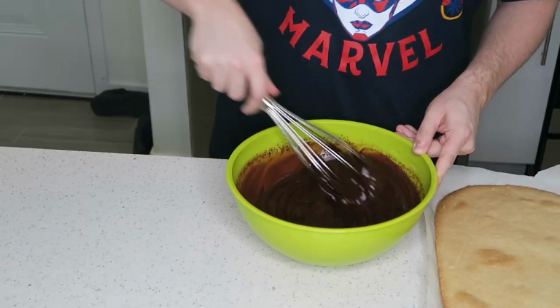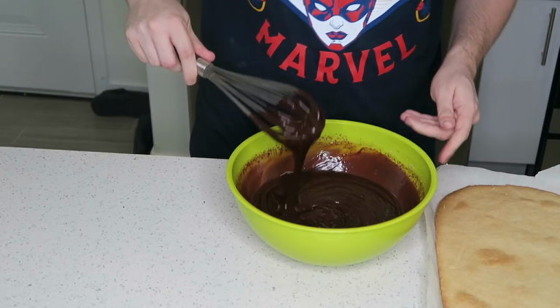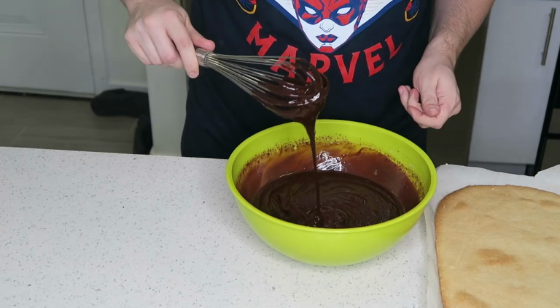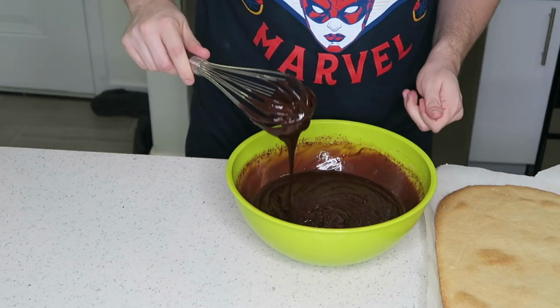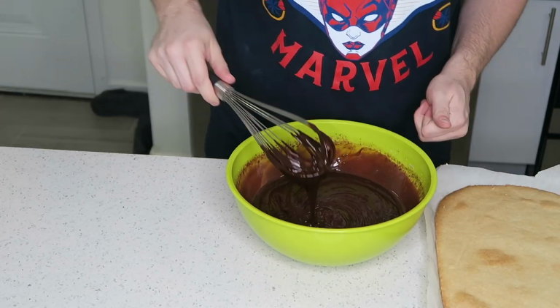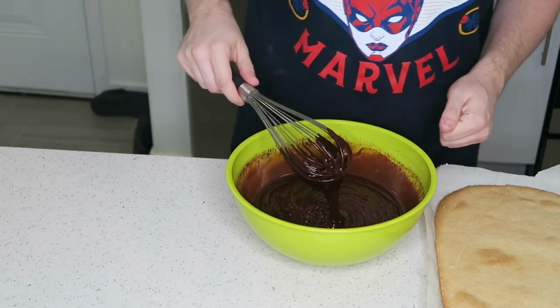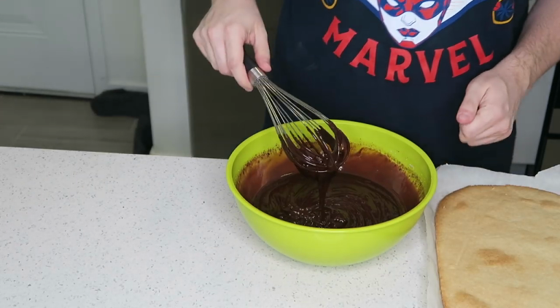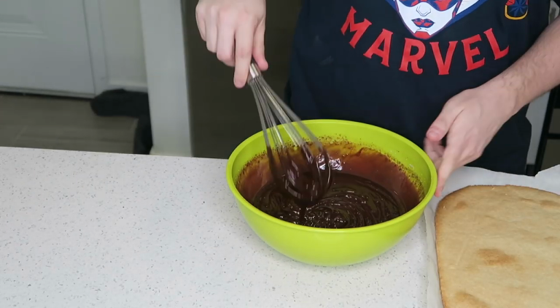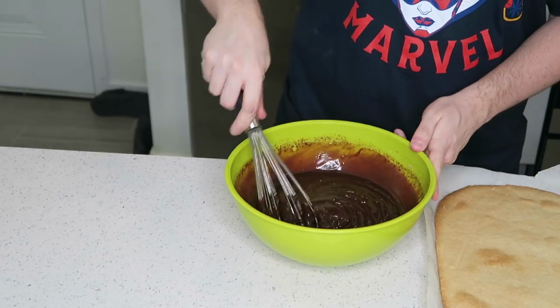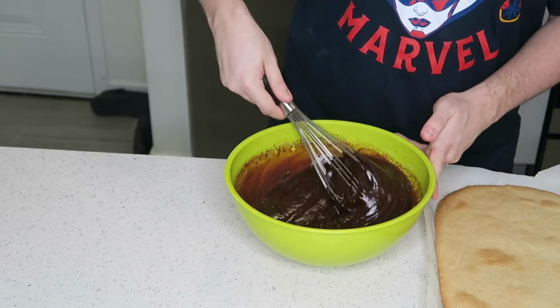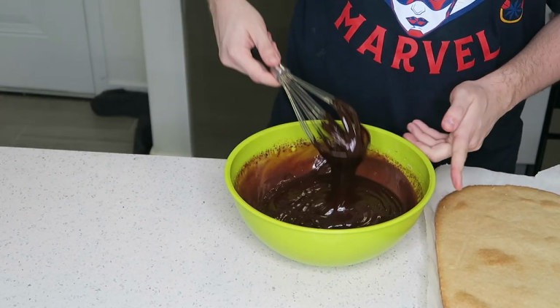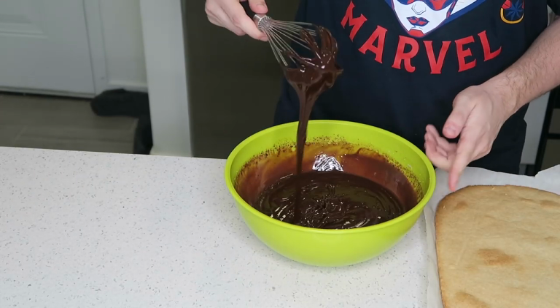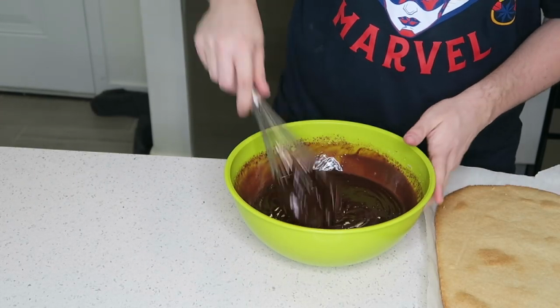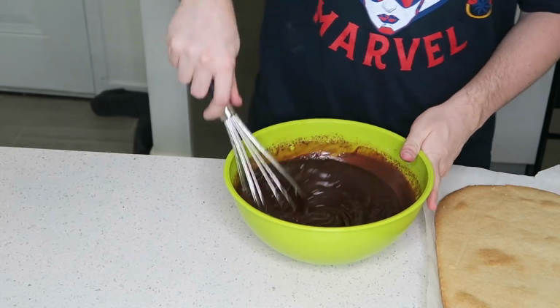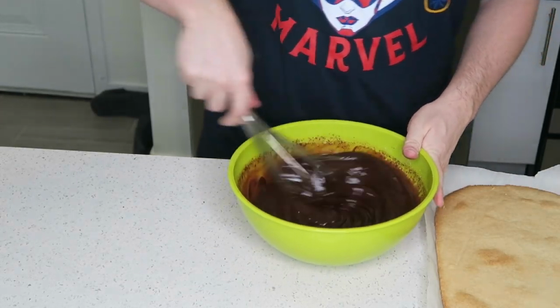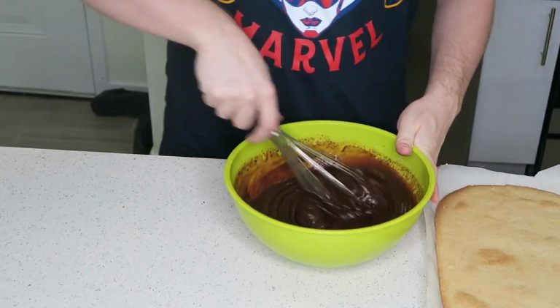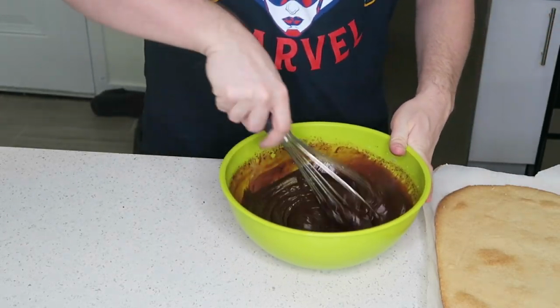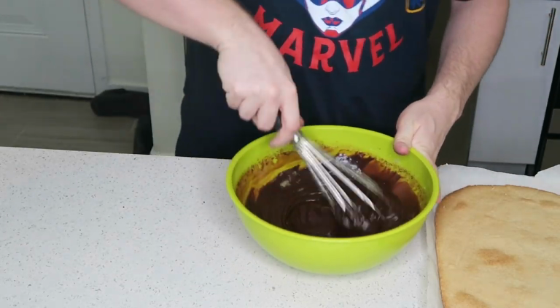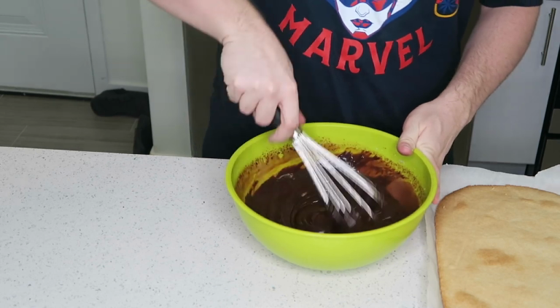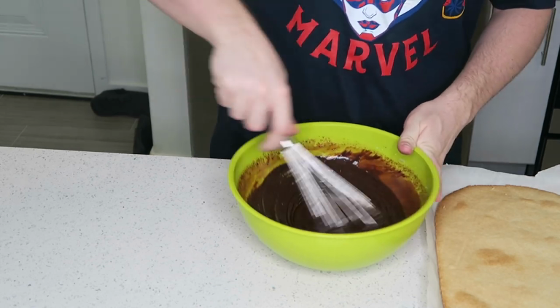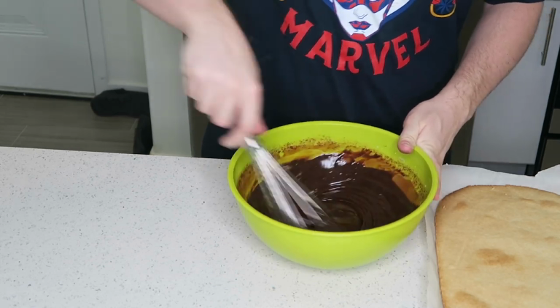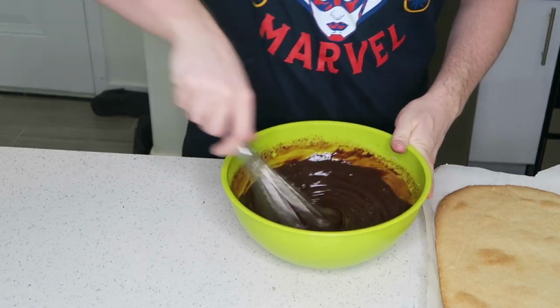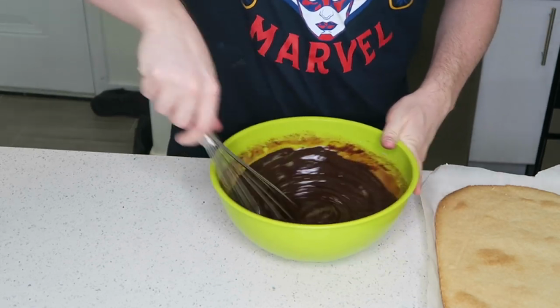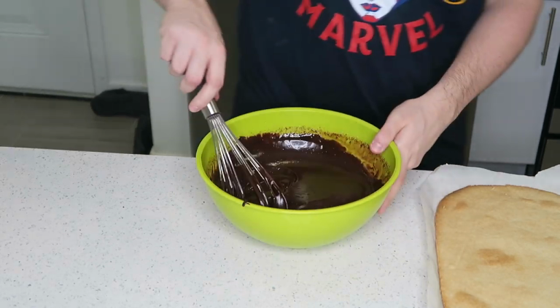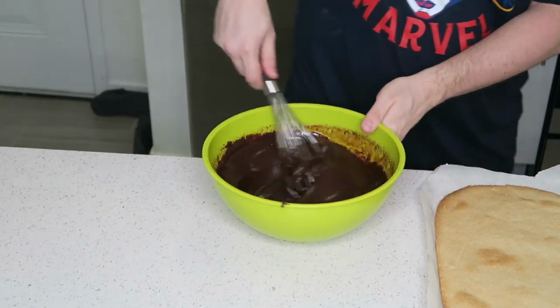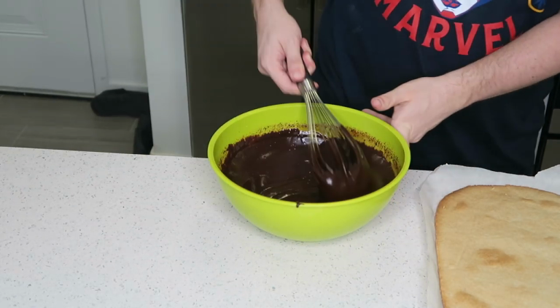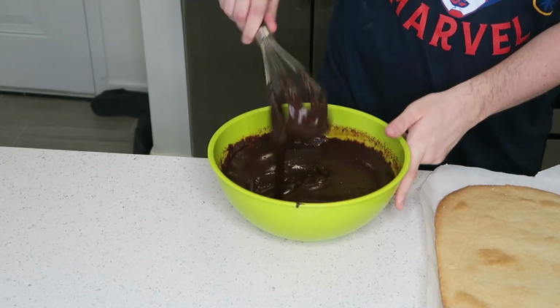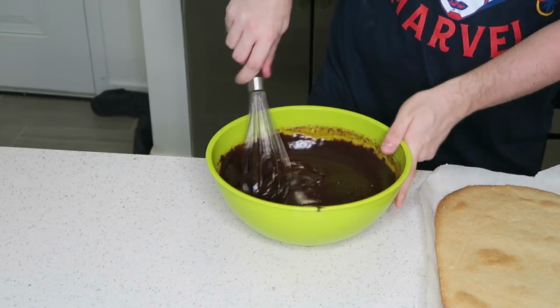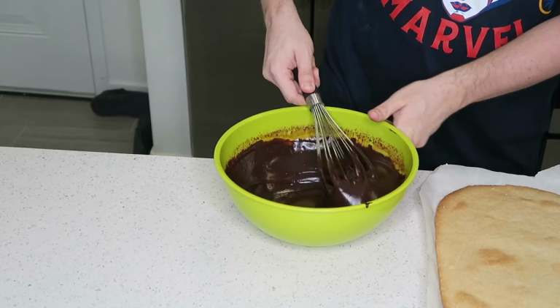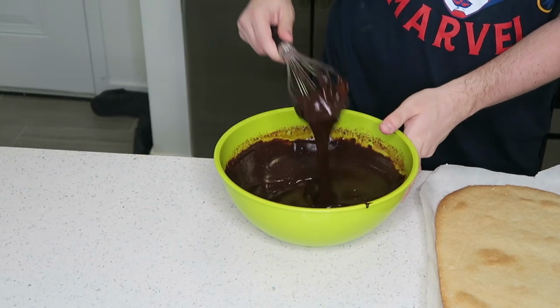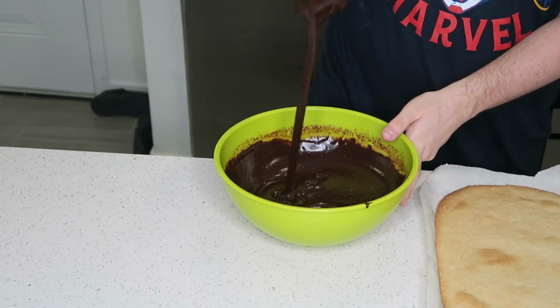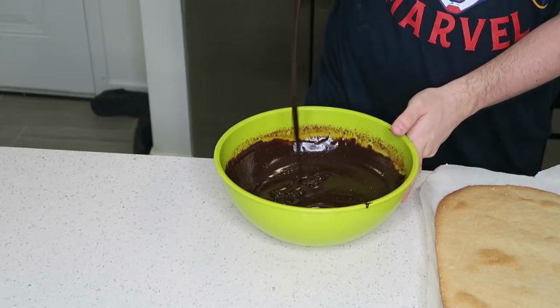This is chocolate ganache — look at that. Oh, it's perfection!